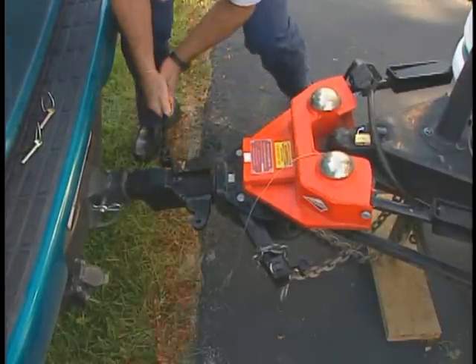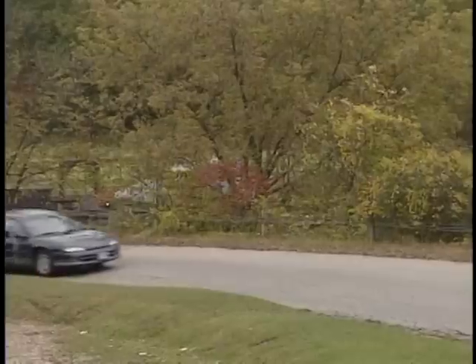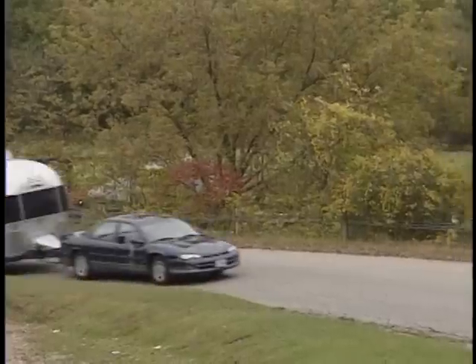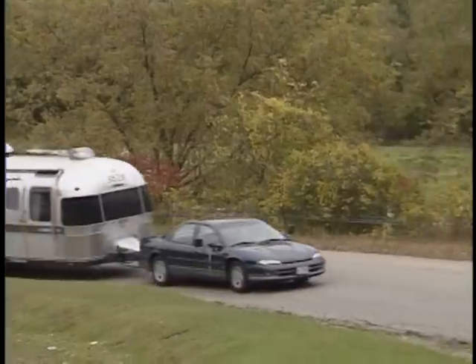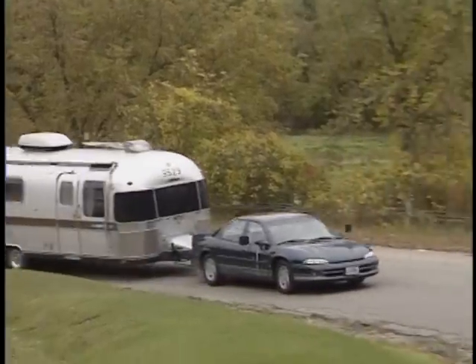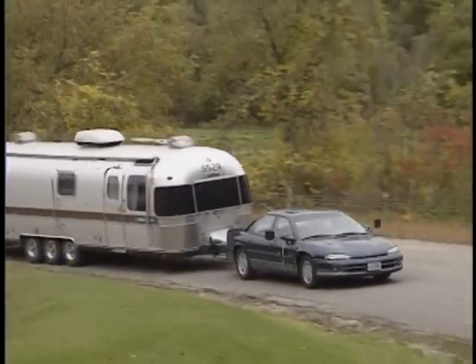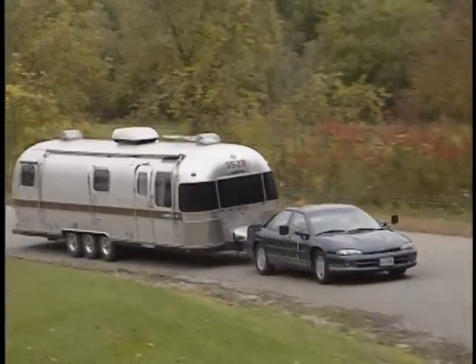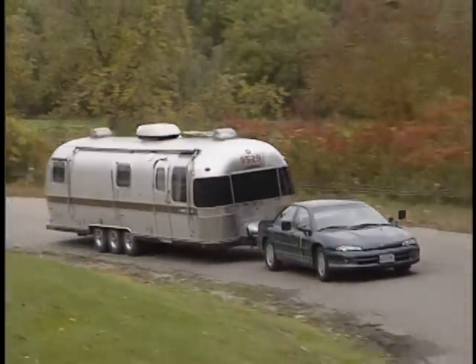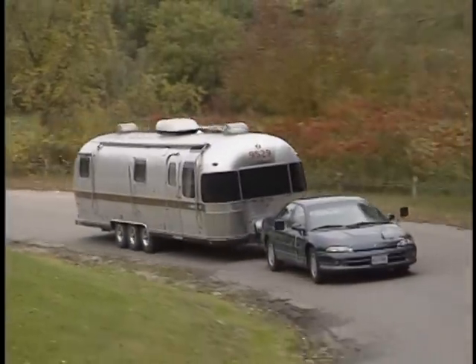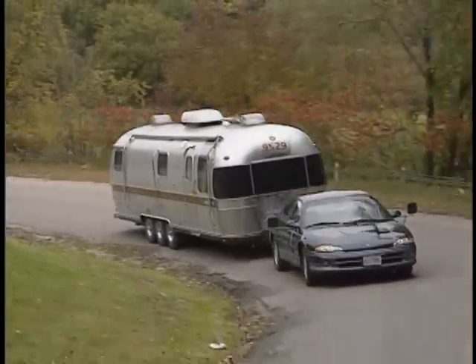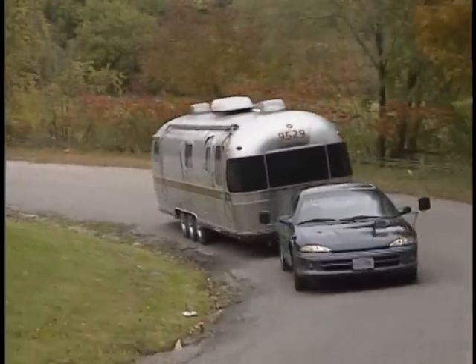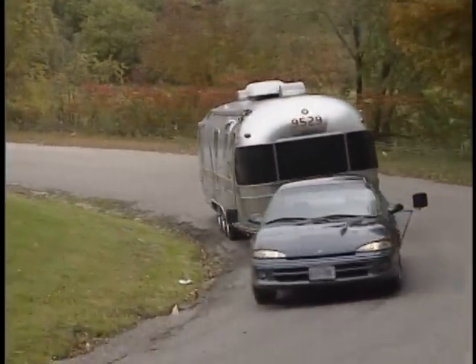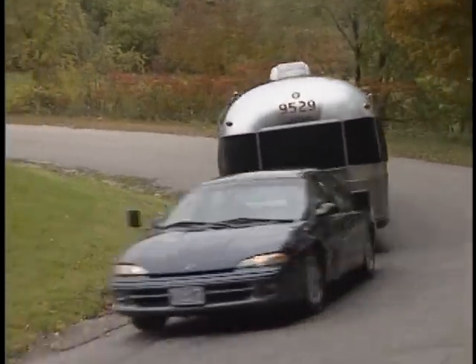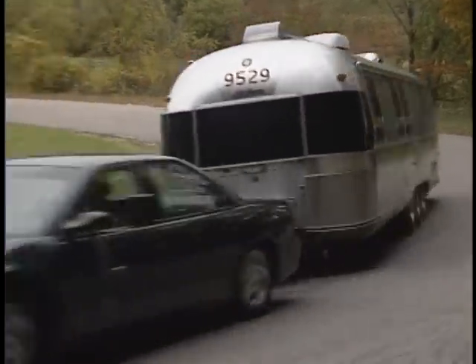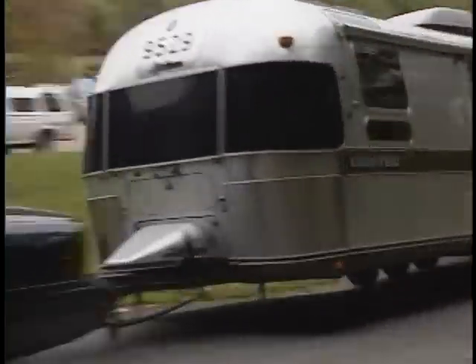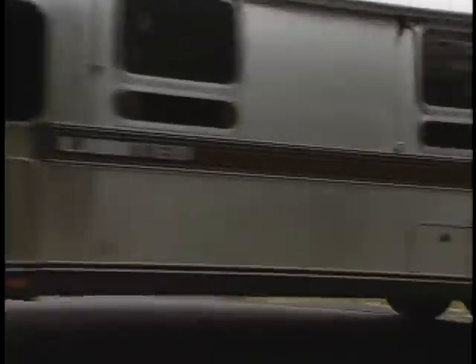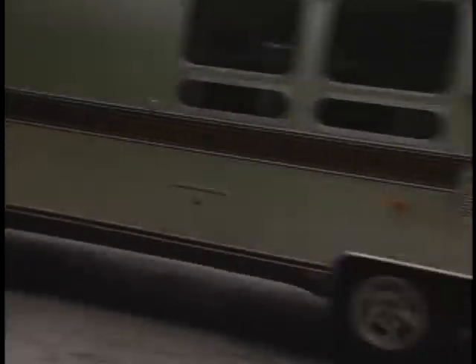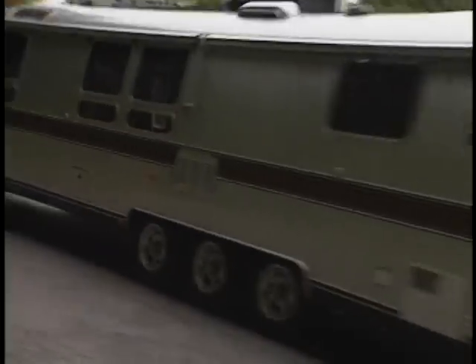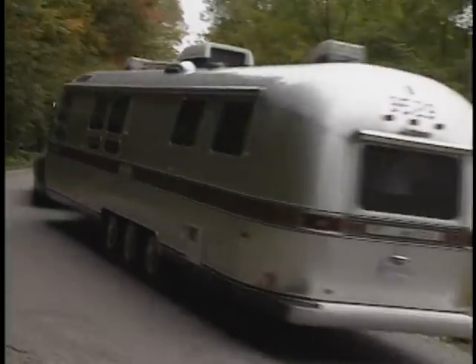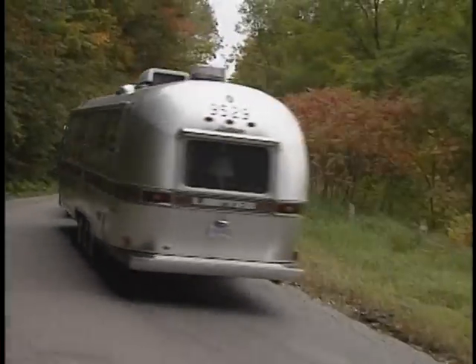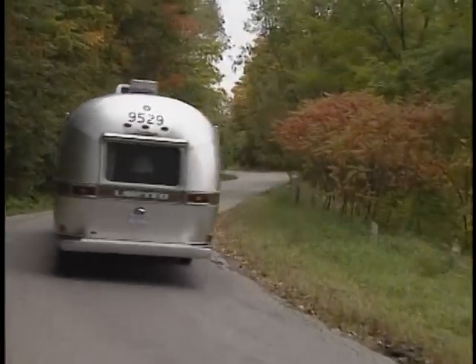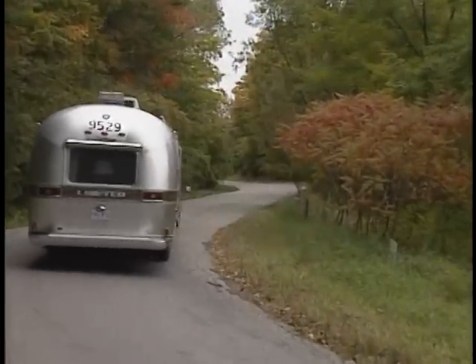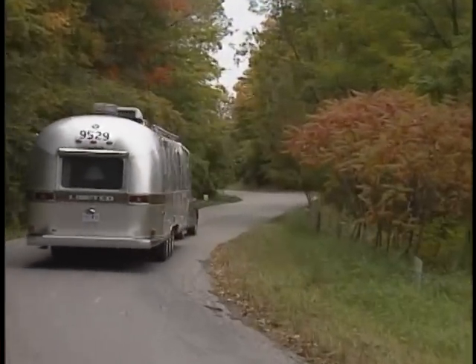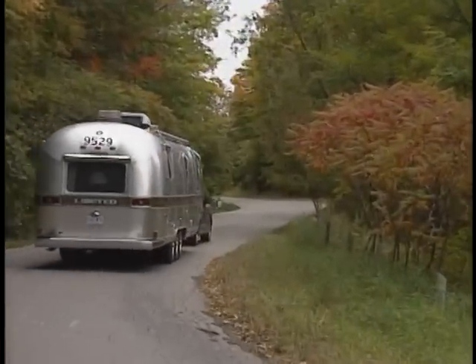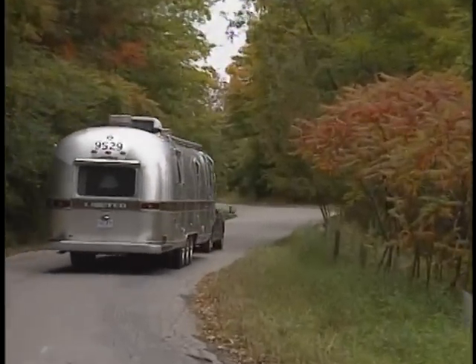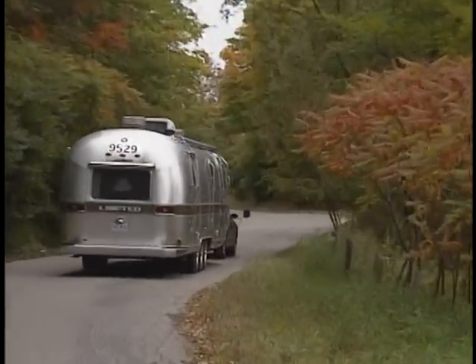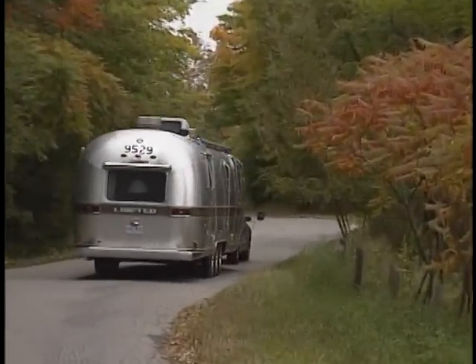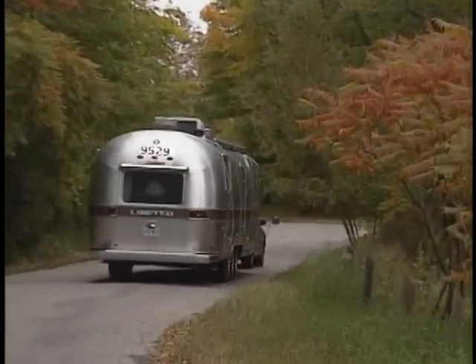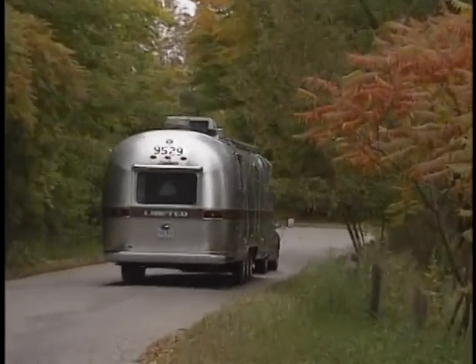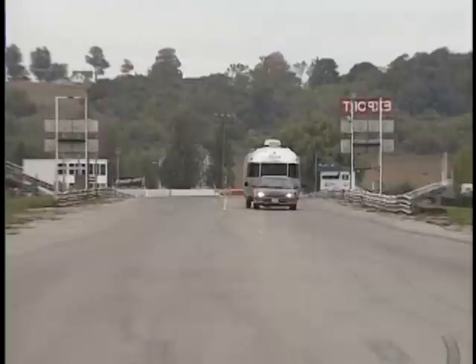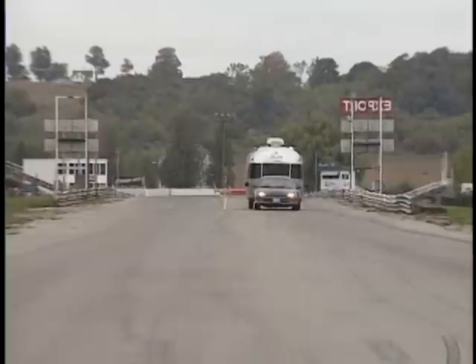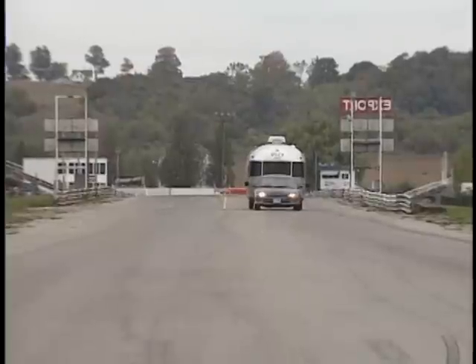And best of all, you don't need to purchase a large truck just to pull your trailer. With the Hensley Arrow, you can pull a light, medium, or even heavy trailer with your car. The Hensley Arrow.